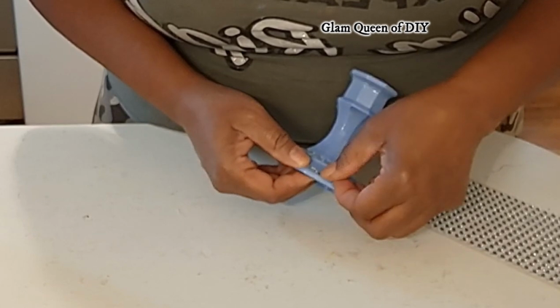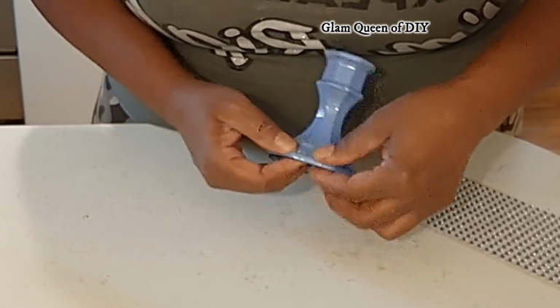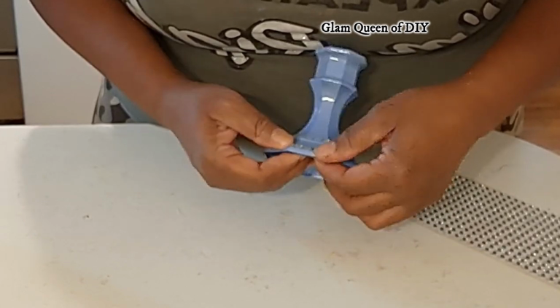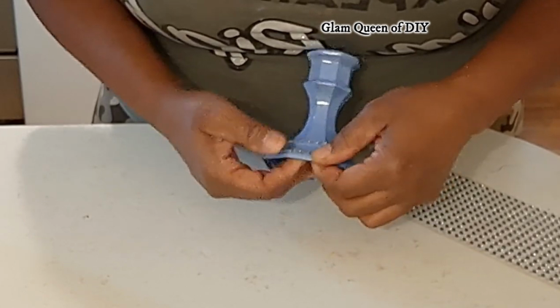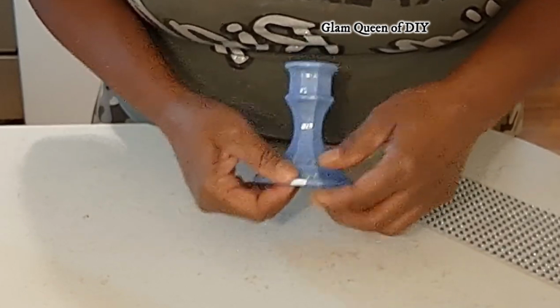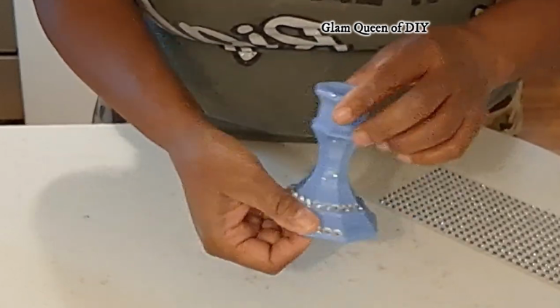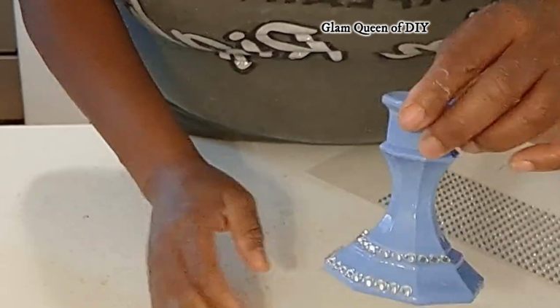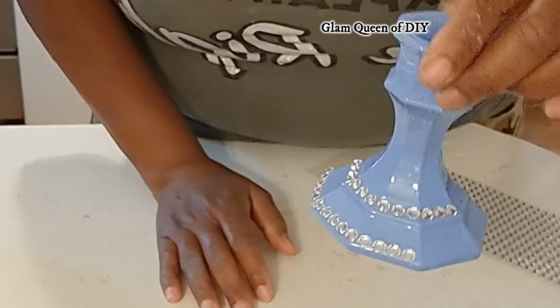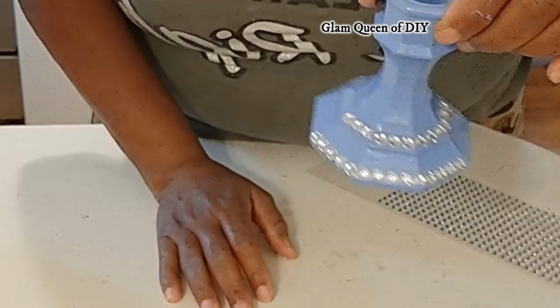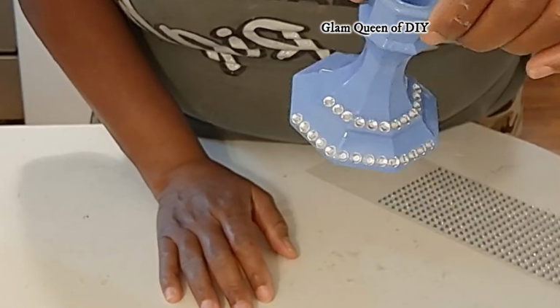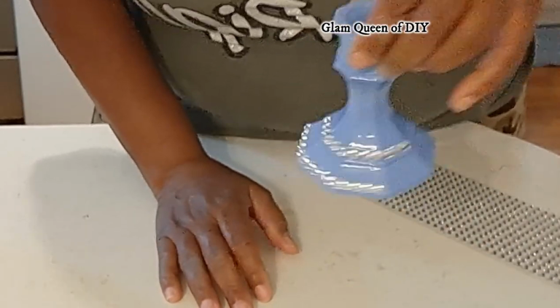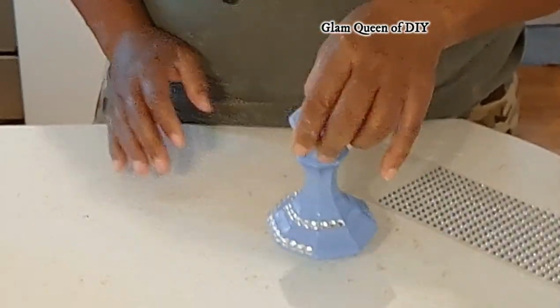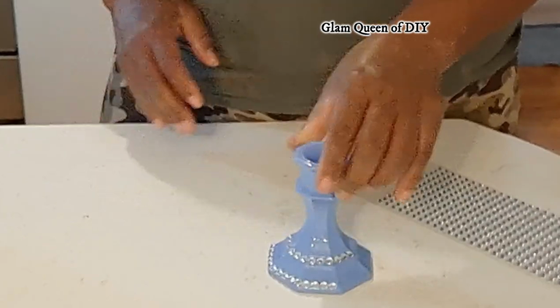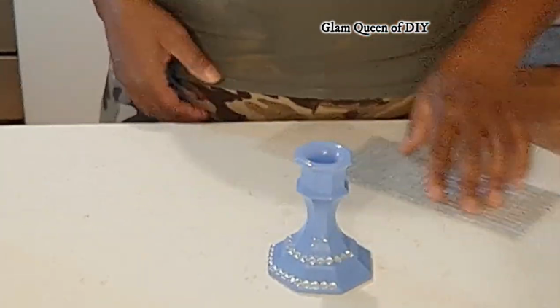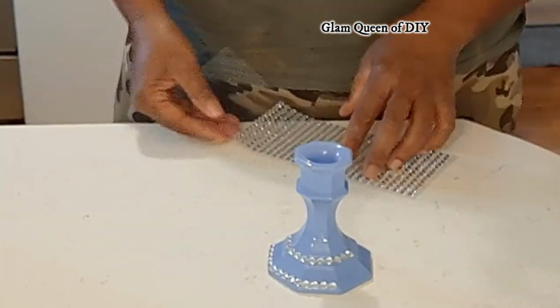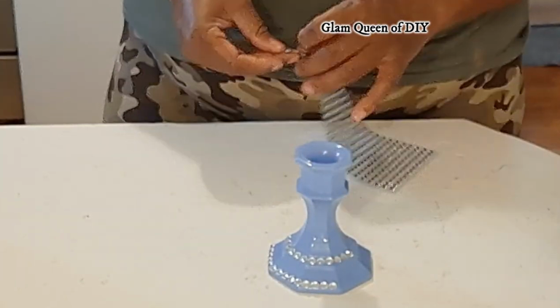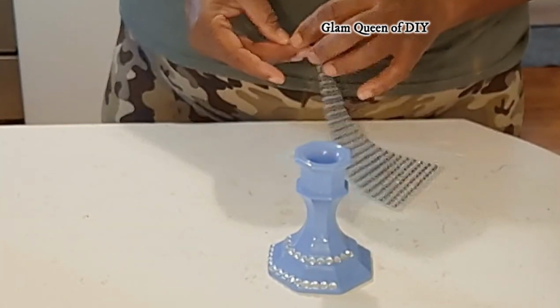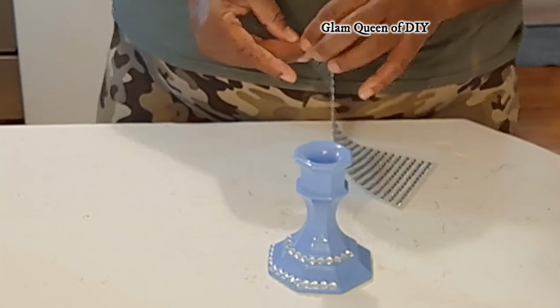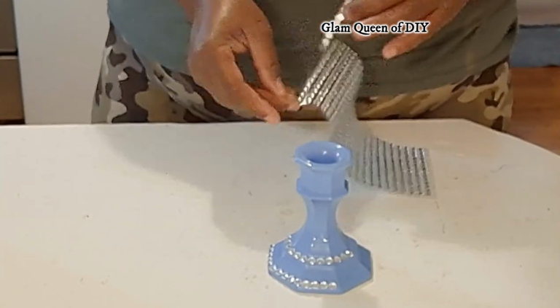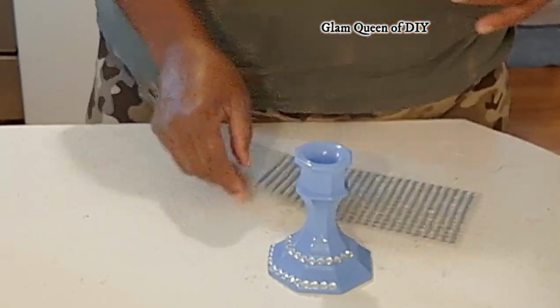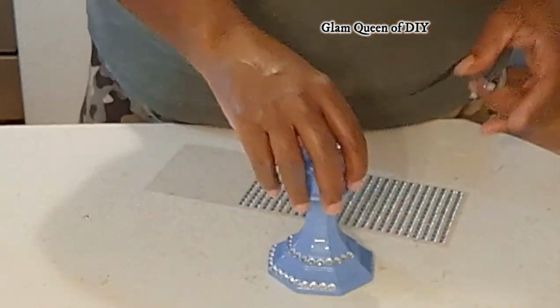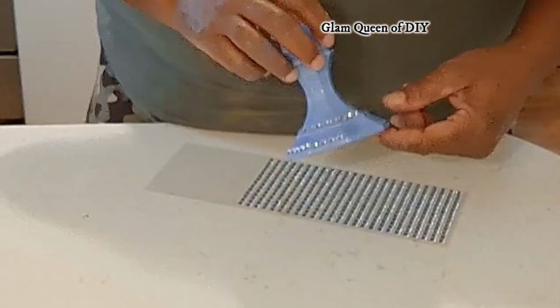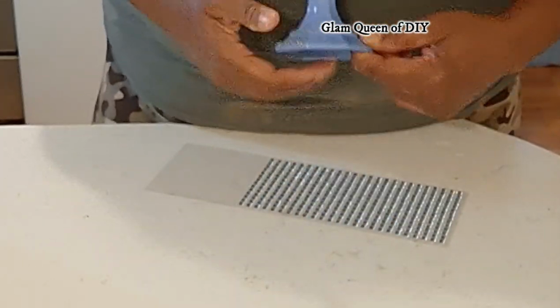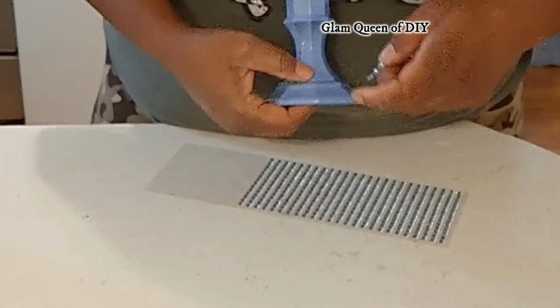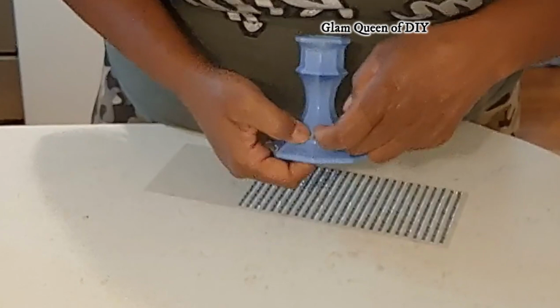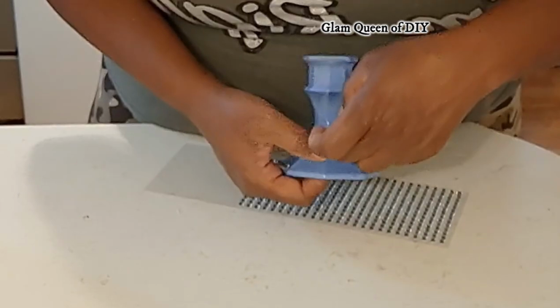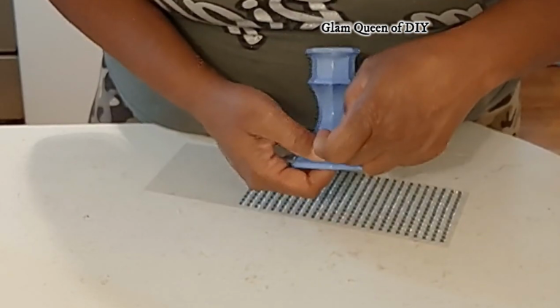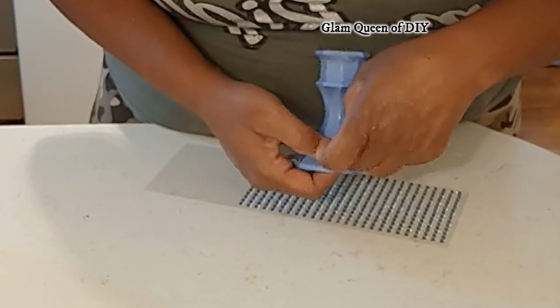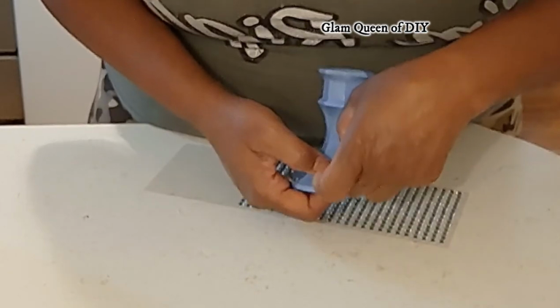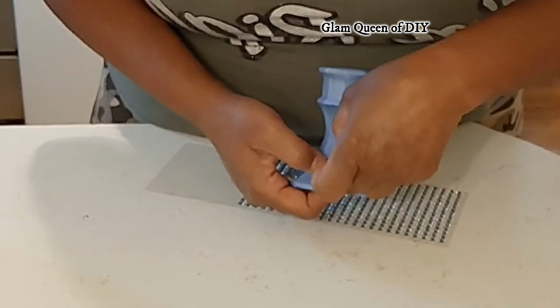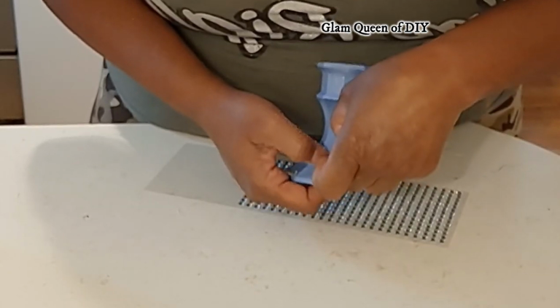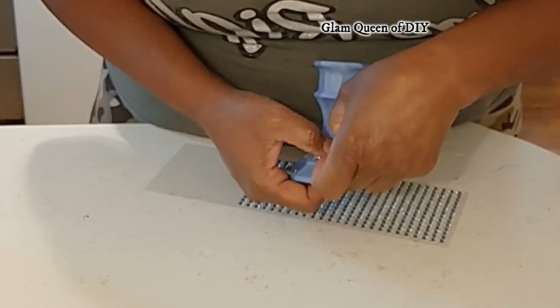Now I'm just adding these gems on the bottom and adding the border trim on the bottom lip, and I'm going to add some in the center. We're just going to dress these up to give them just that right amount of jazz.